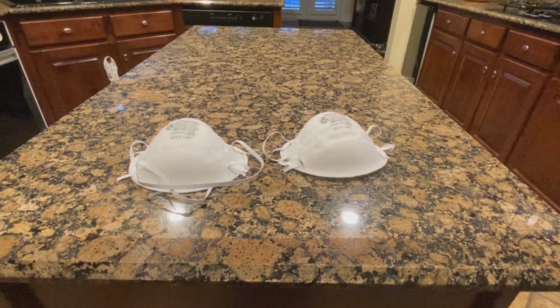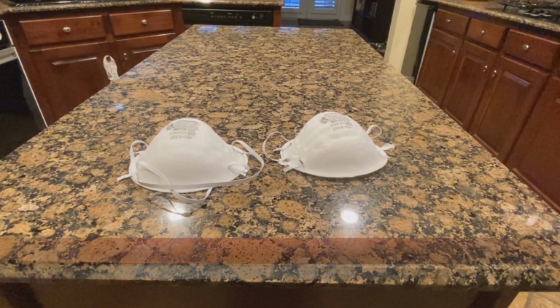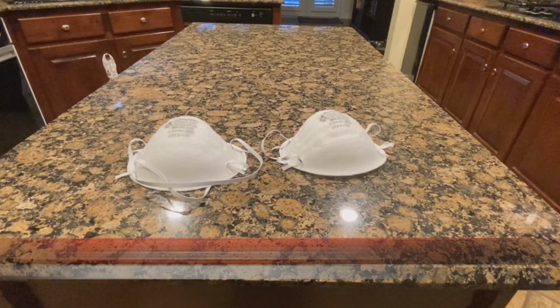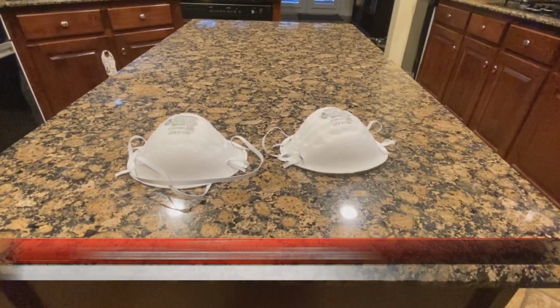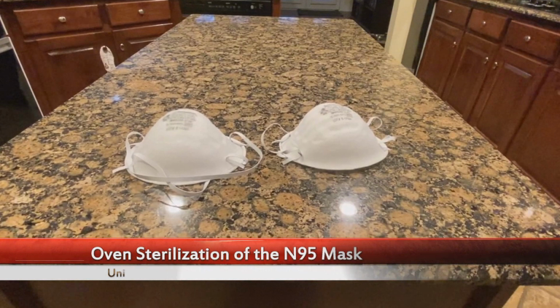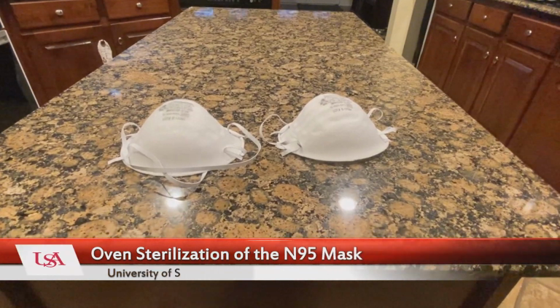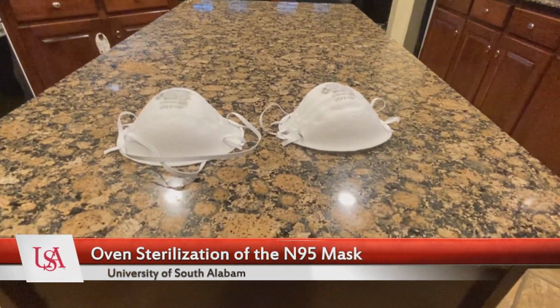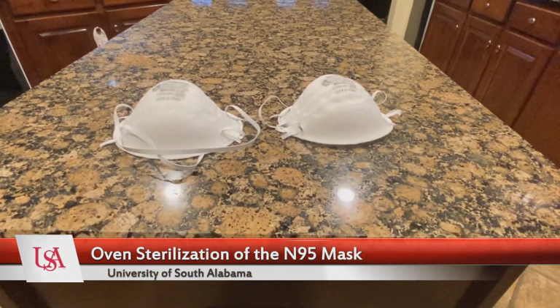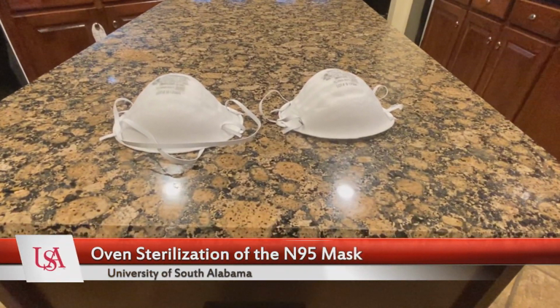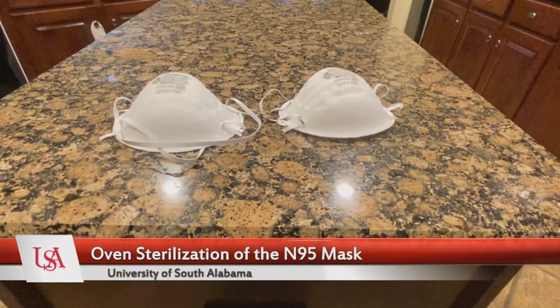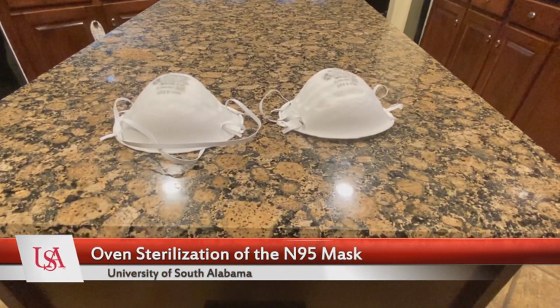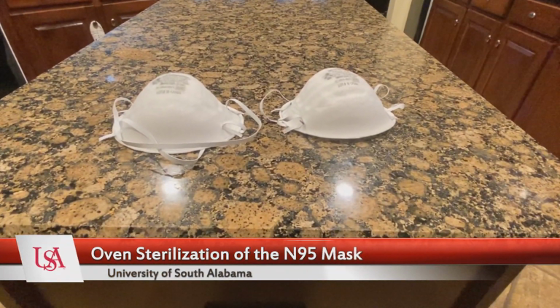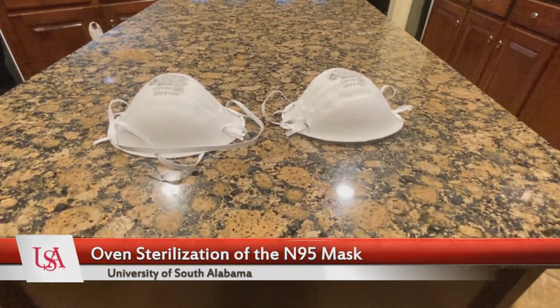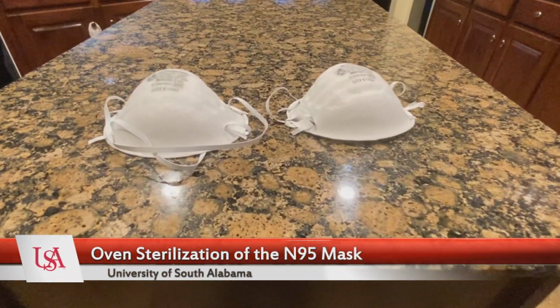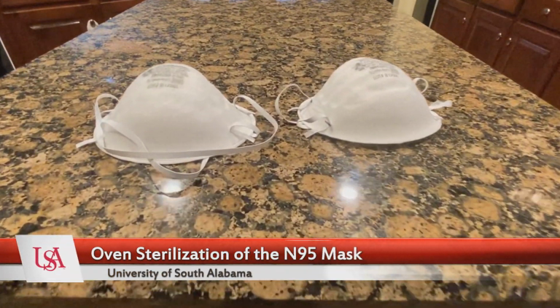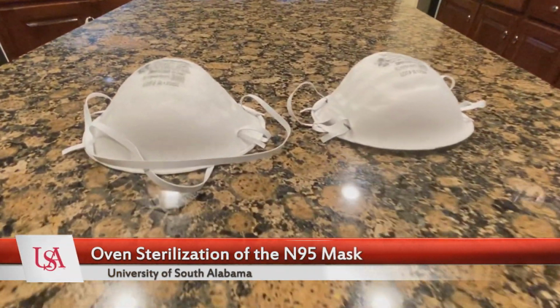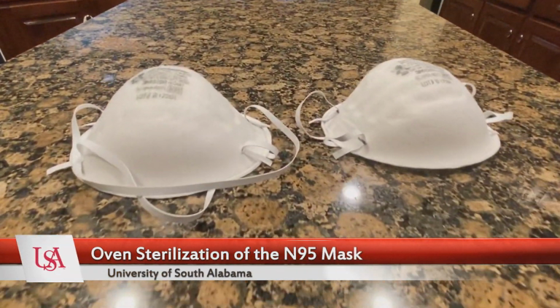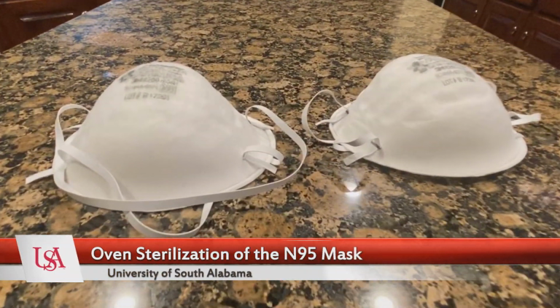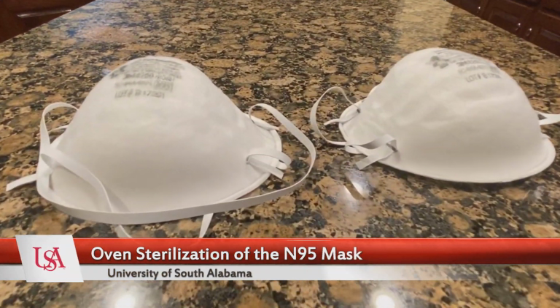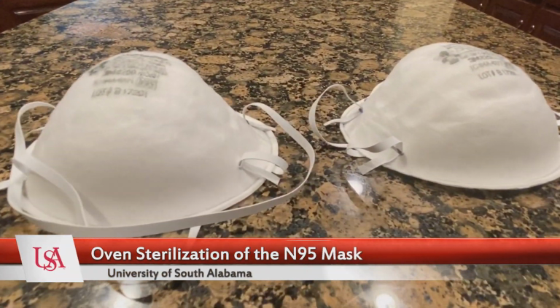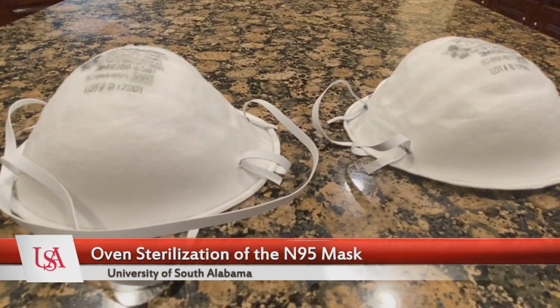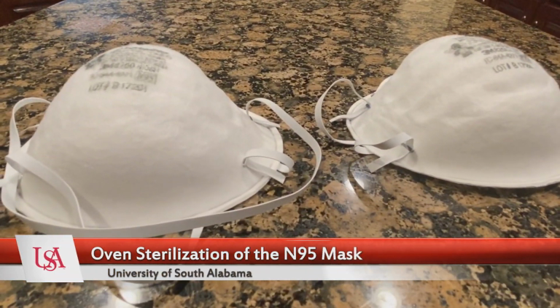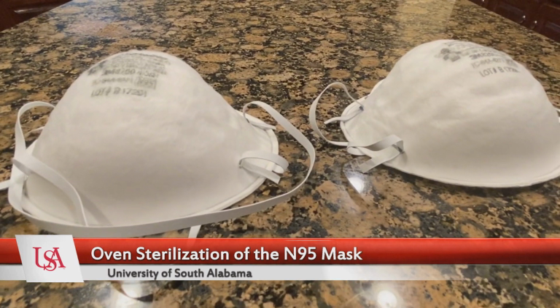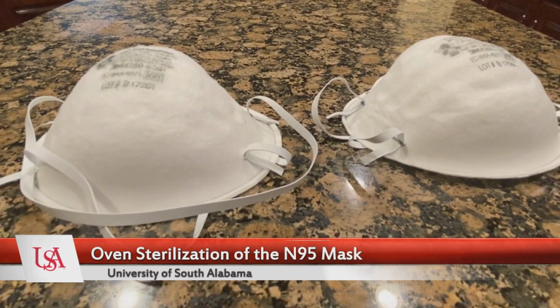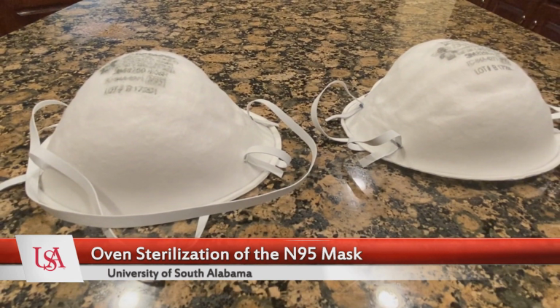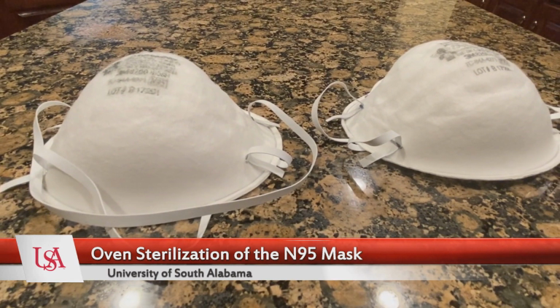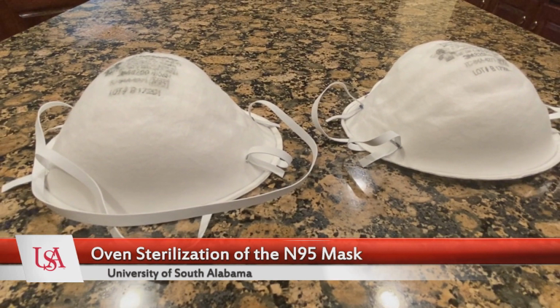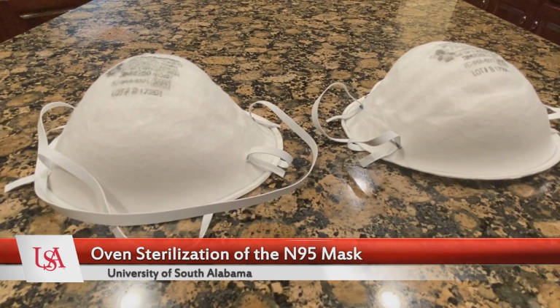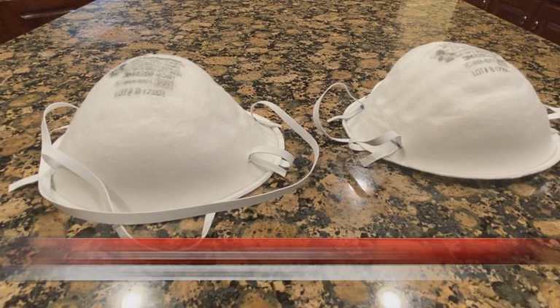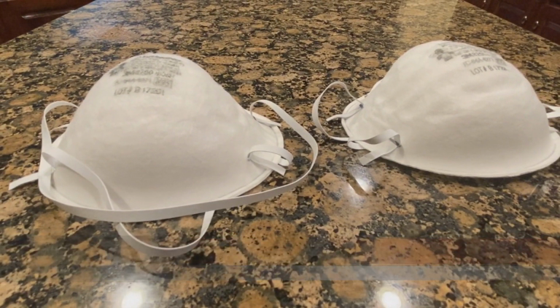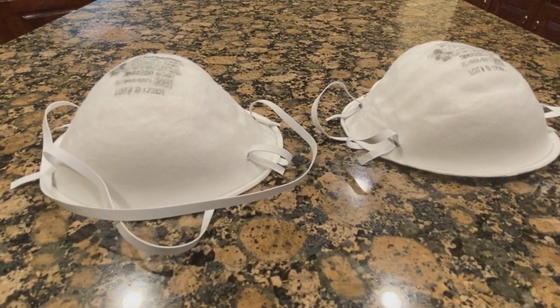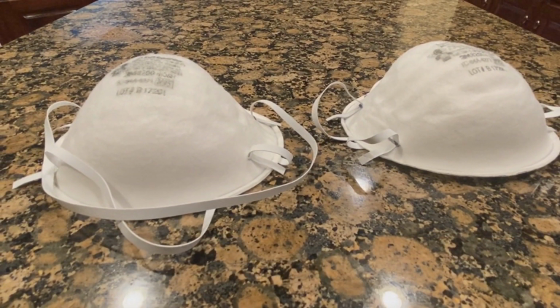I found these masks in my garage. They're still good. They've been there probably for about a year. They are expiring in 2022, so they're still in pretty good shape.